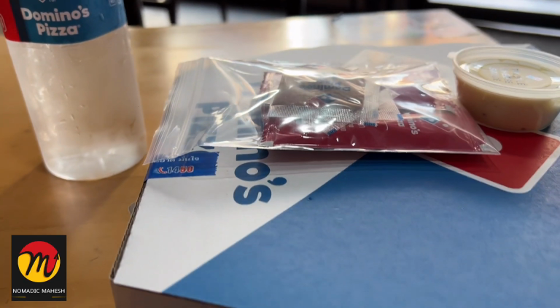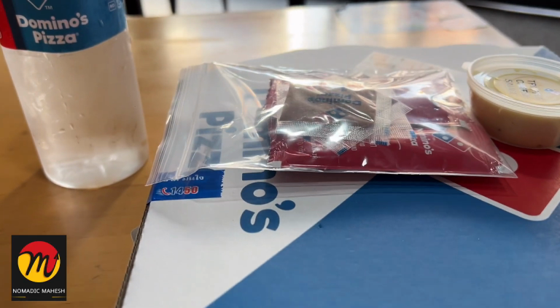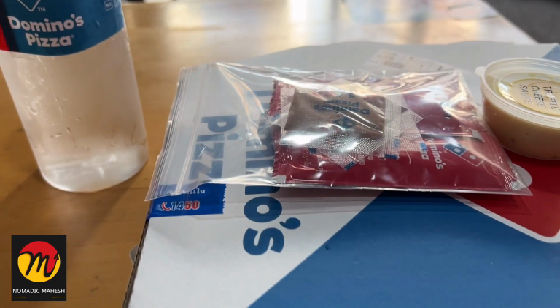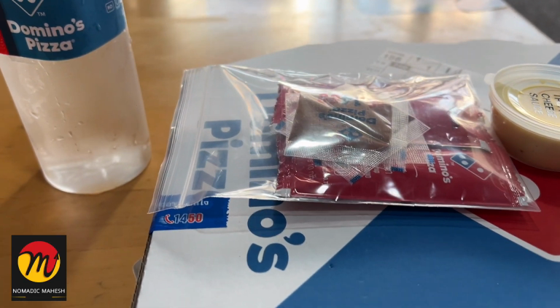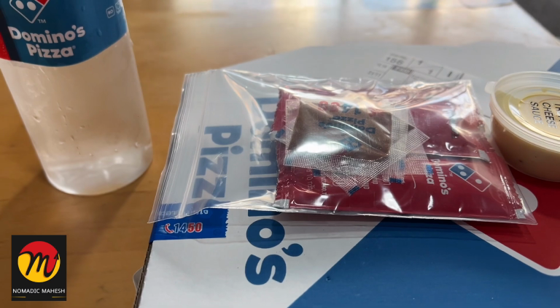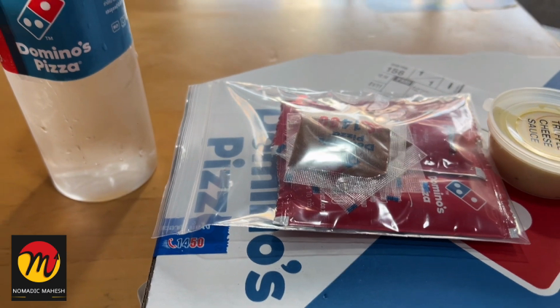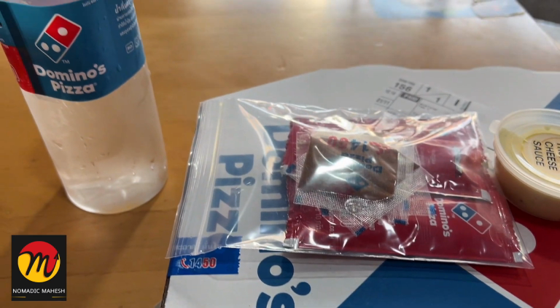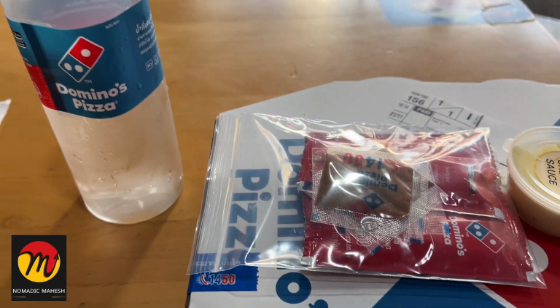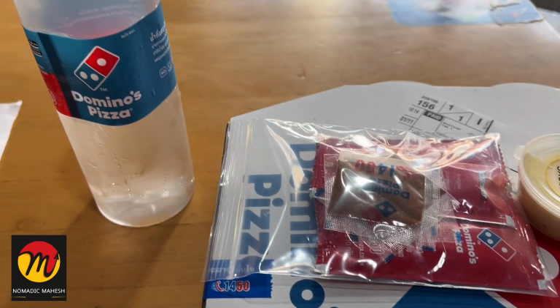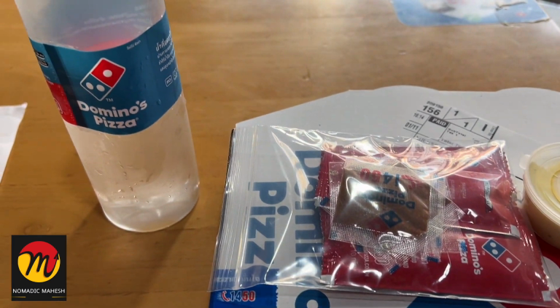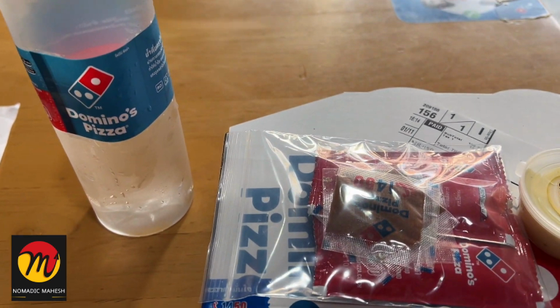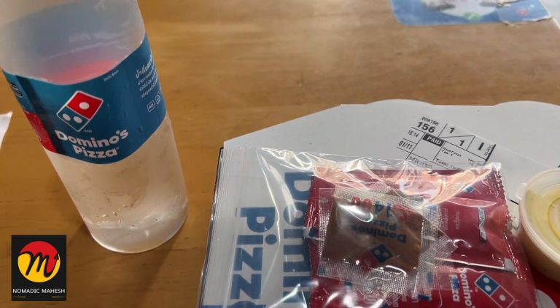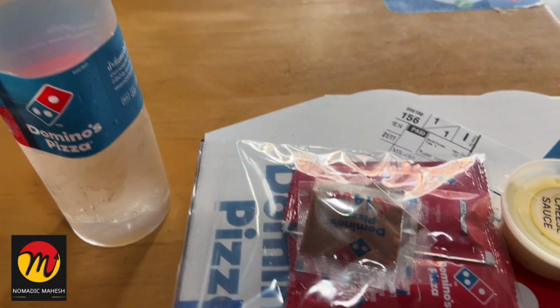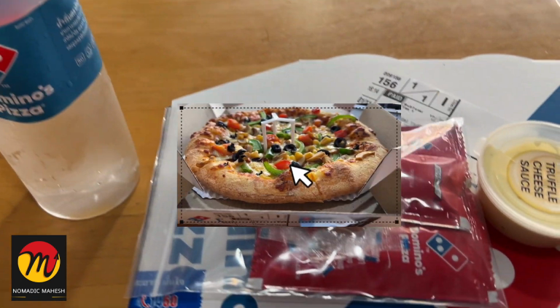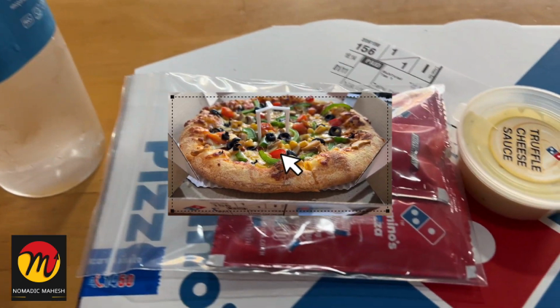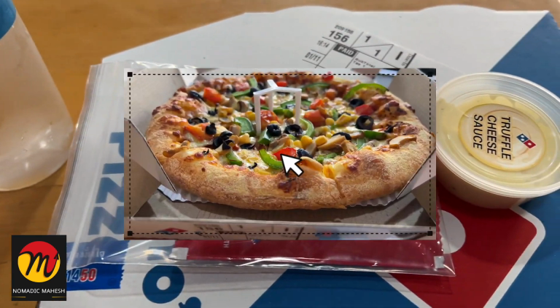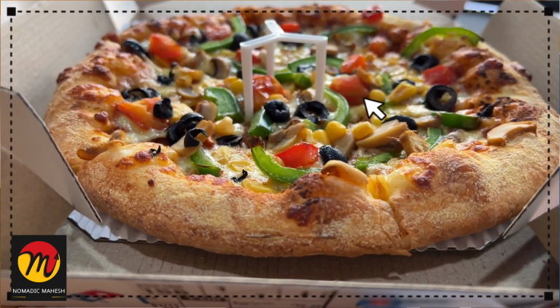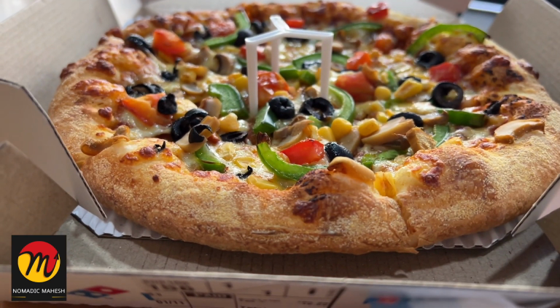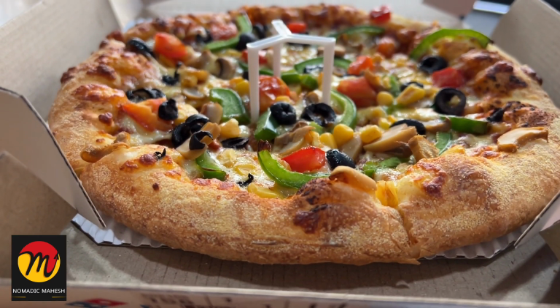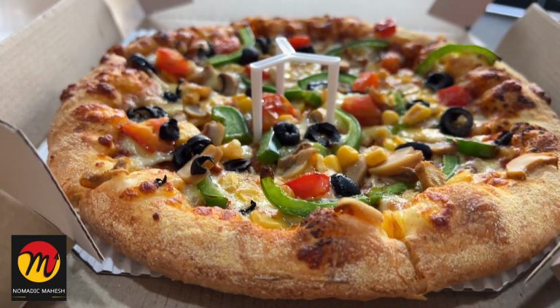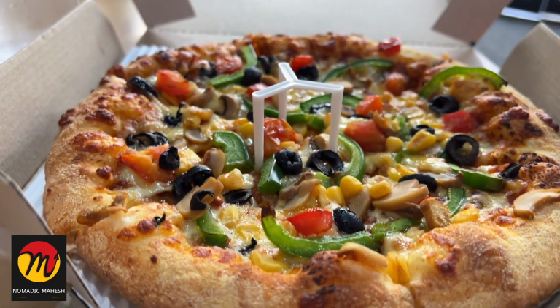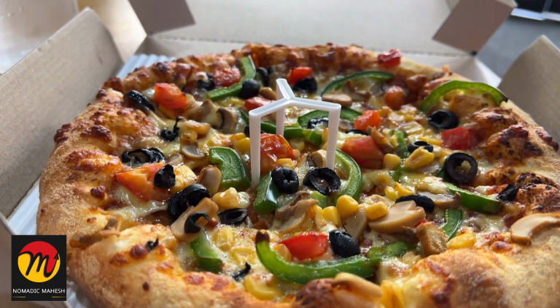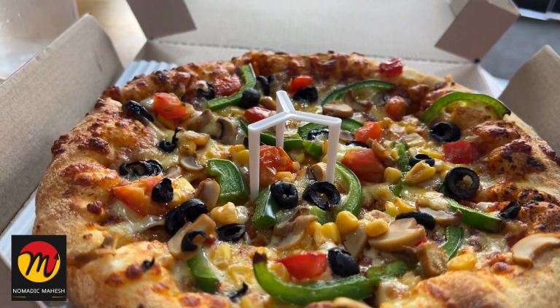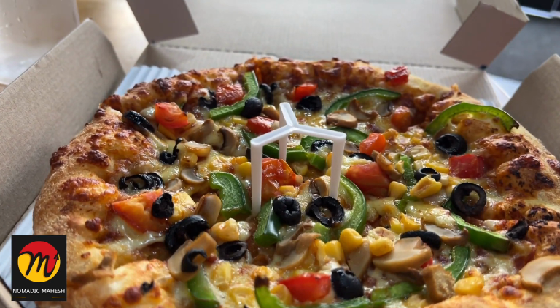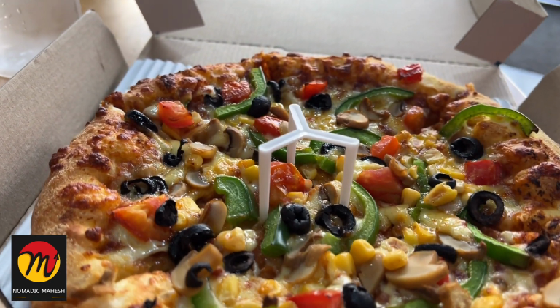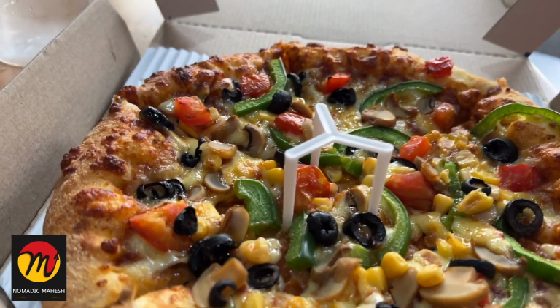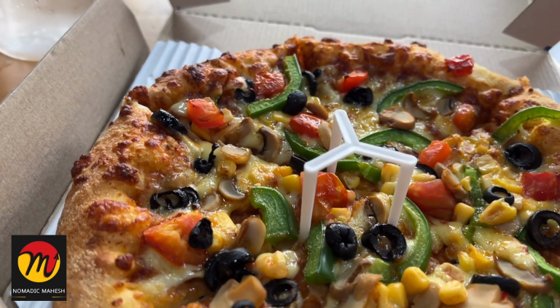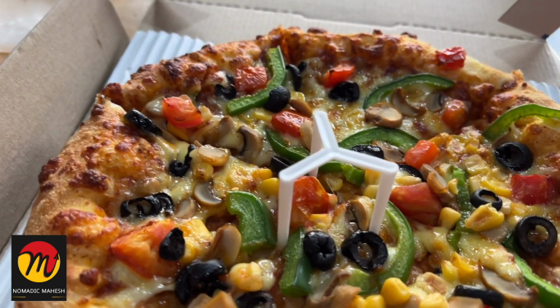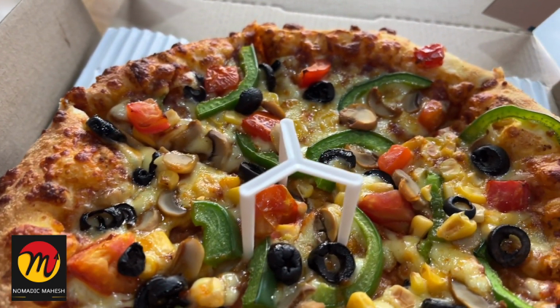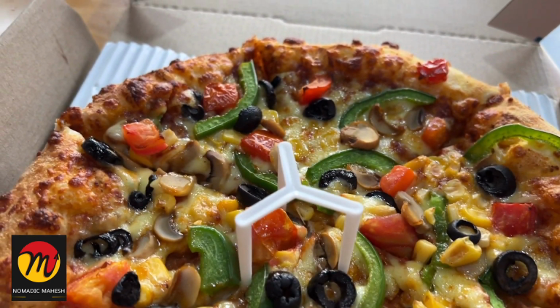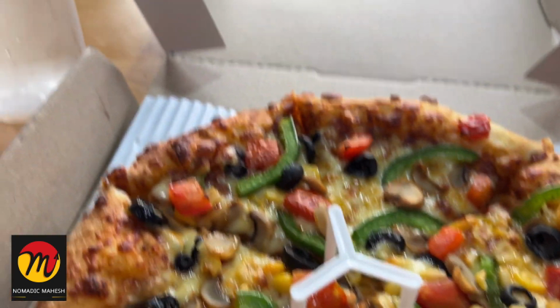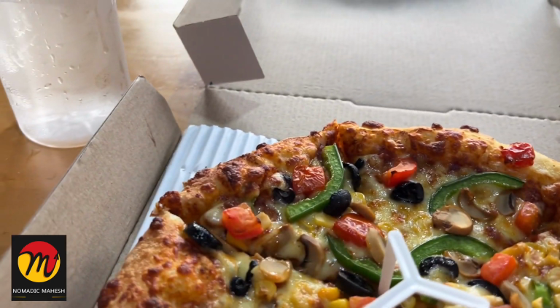In Thailand, they use plastic covers very much which I don't like. The pizza looks very nice to see but the taste is very average. I didn't like the pizza much.